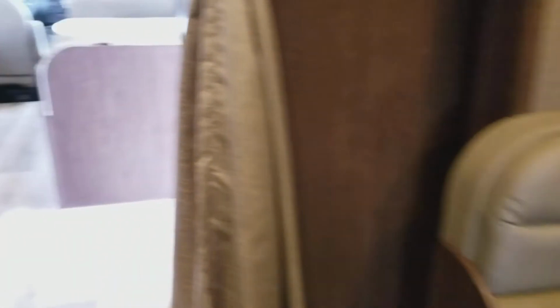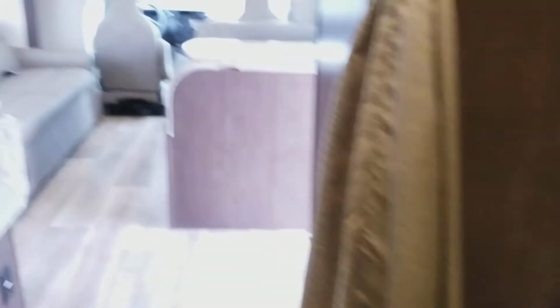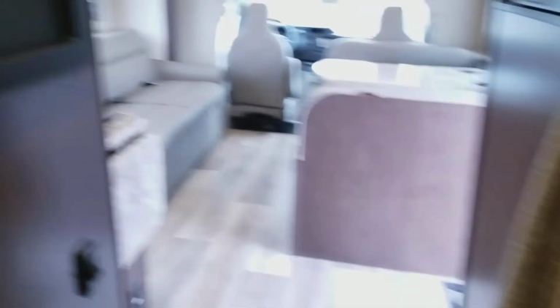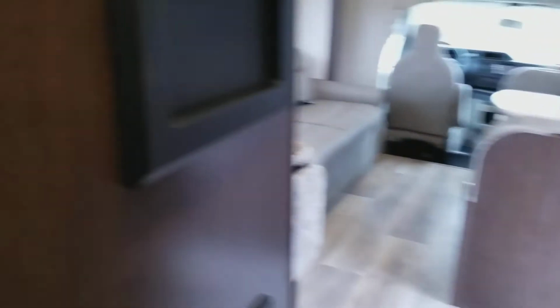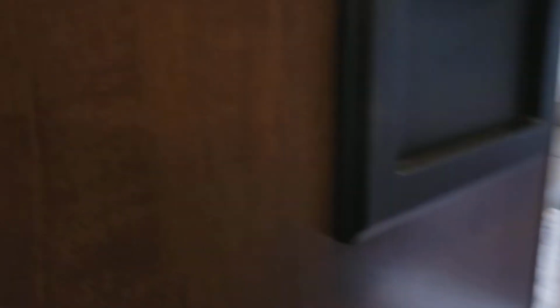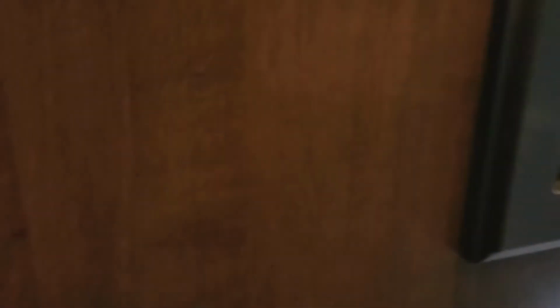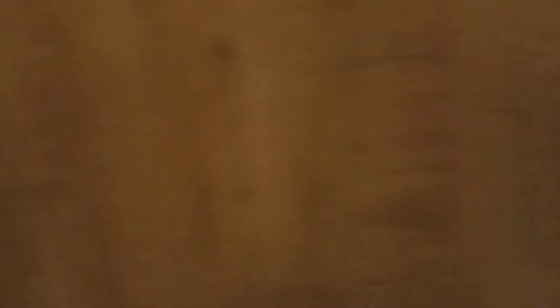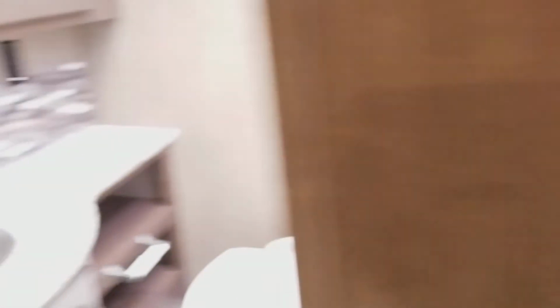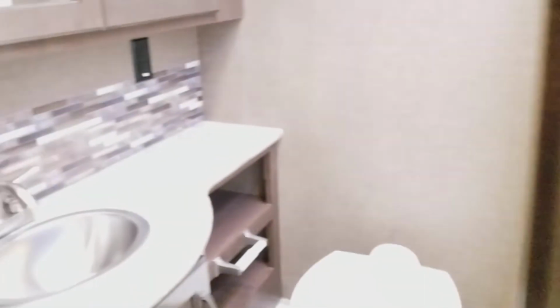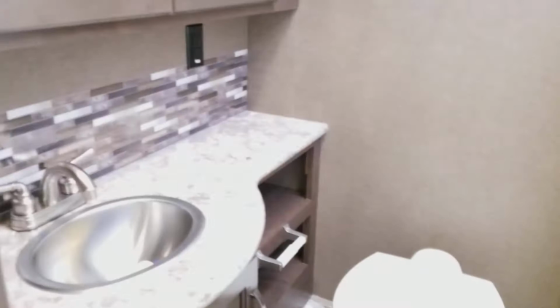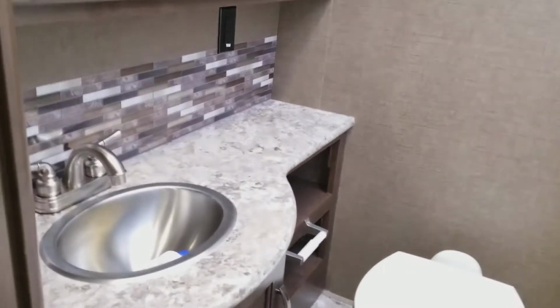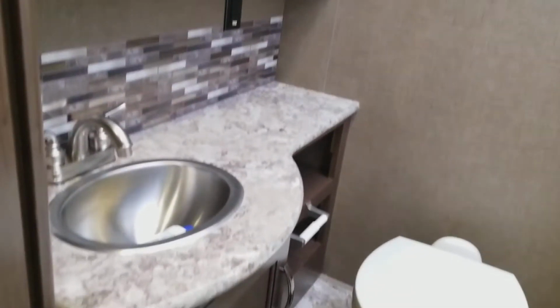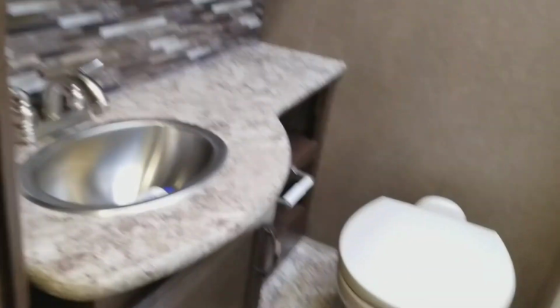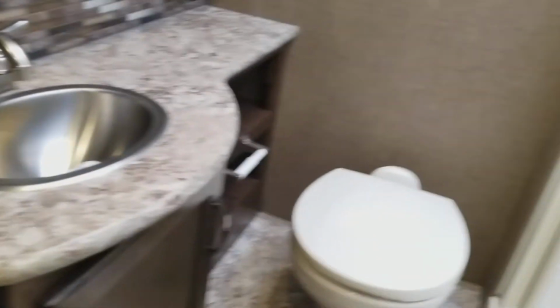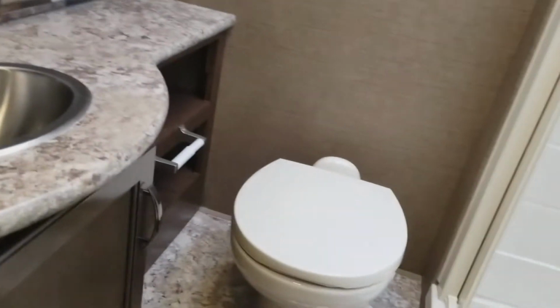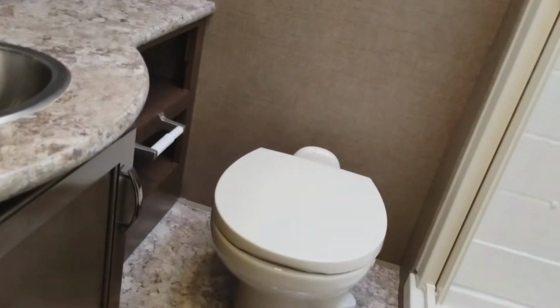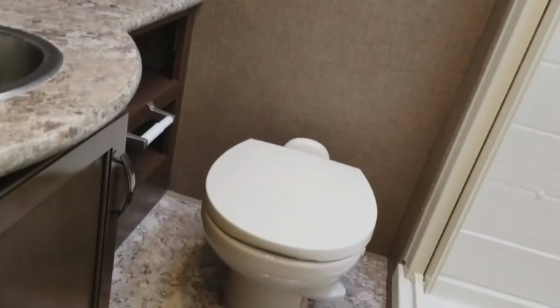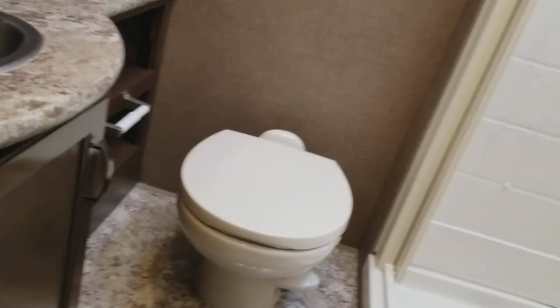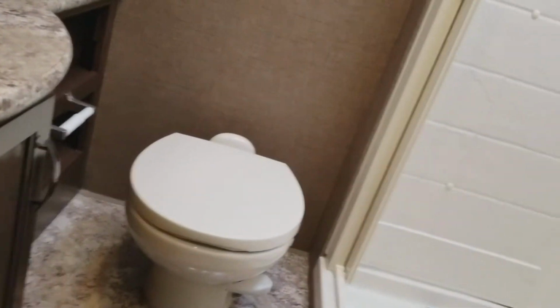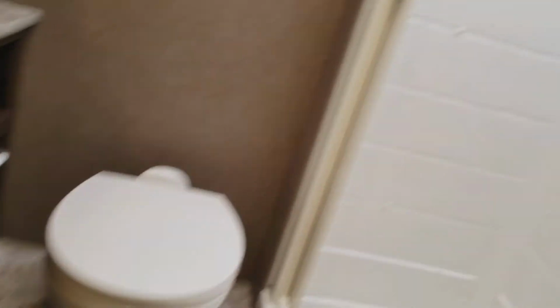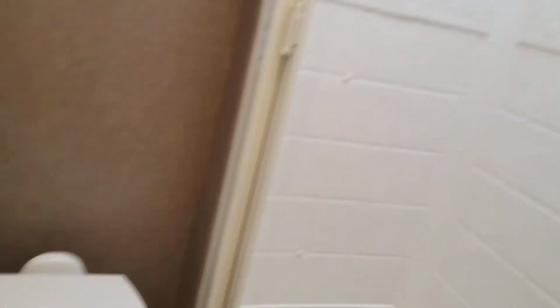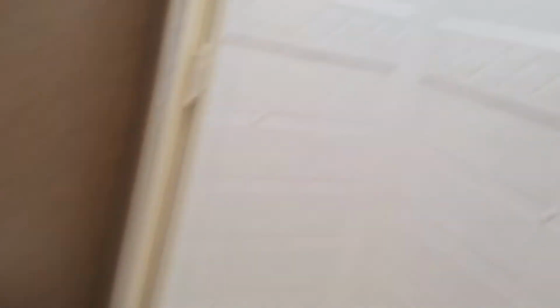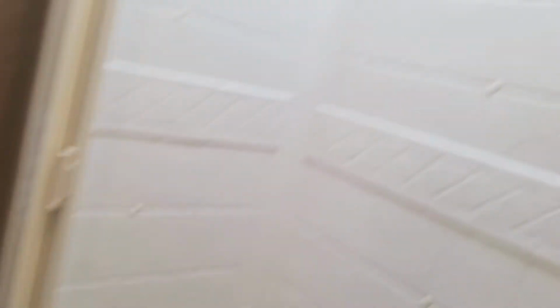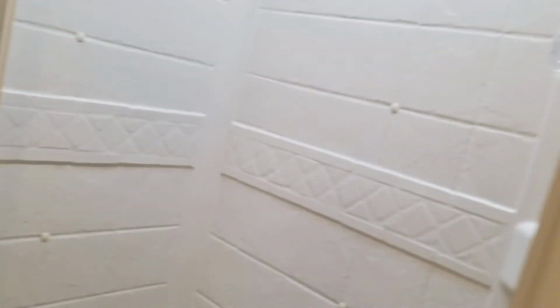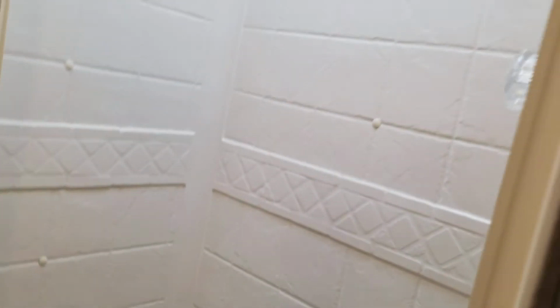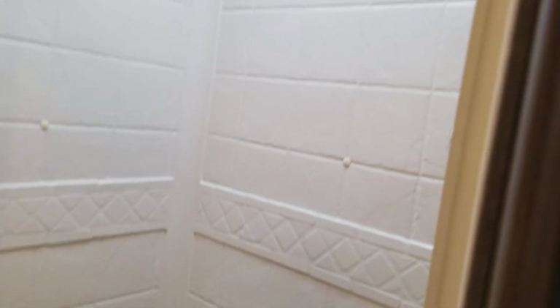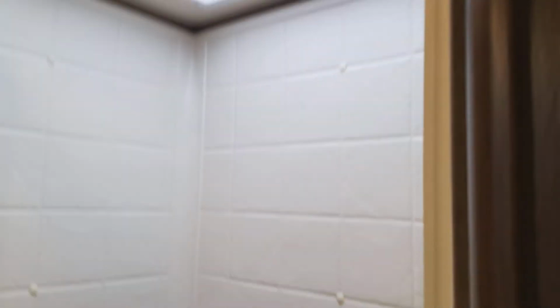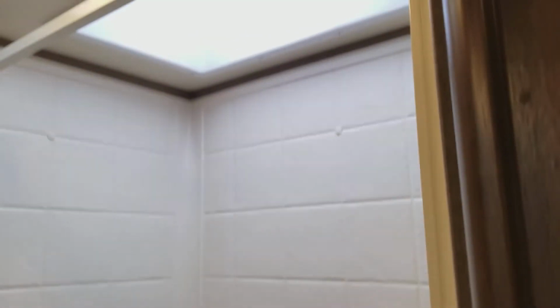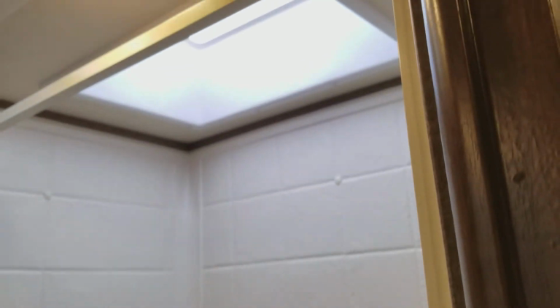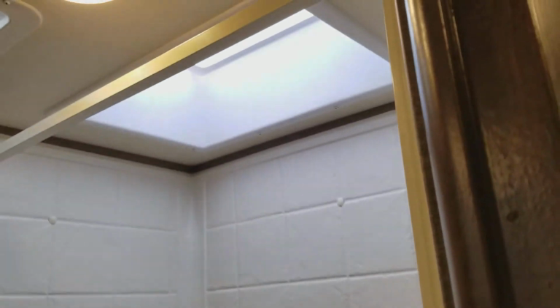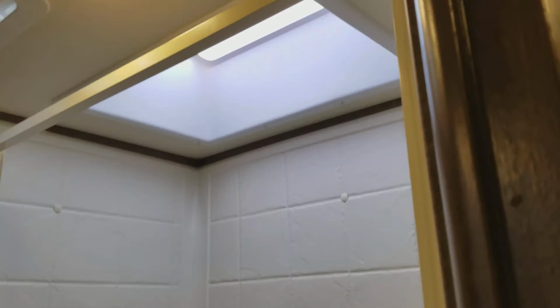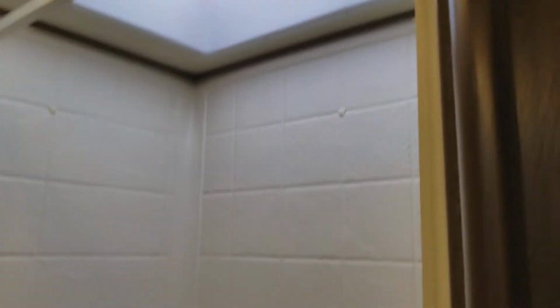Last but not least, here is the restroom — foot flush toilet and a nice-size shower with skylight.